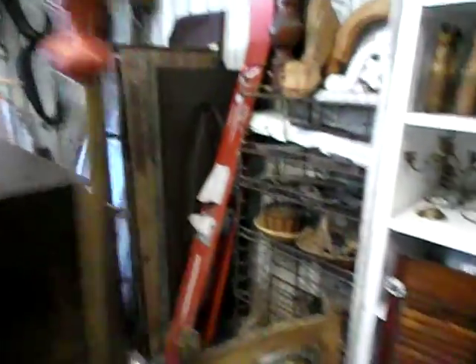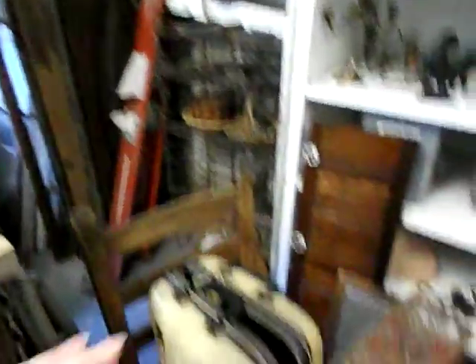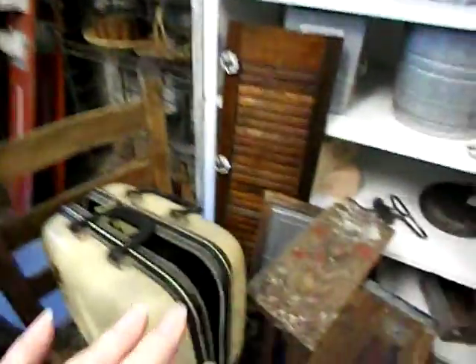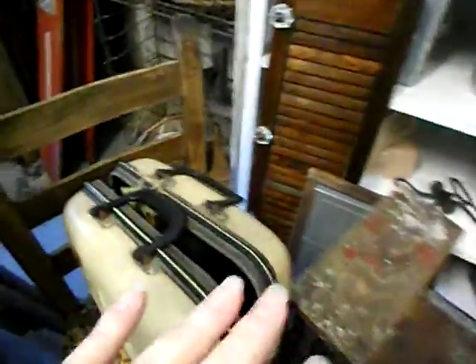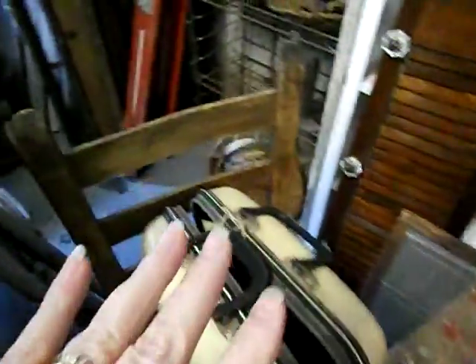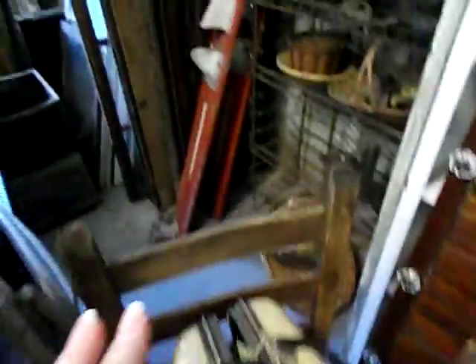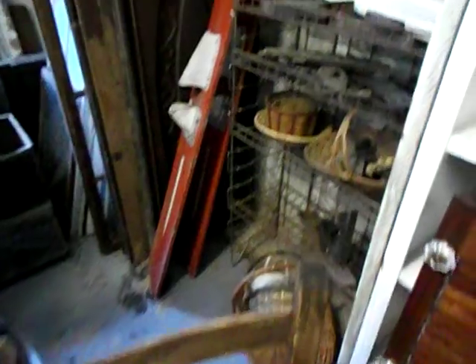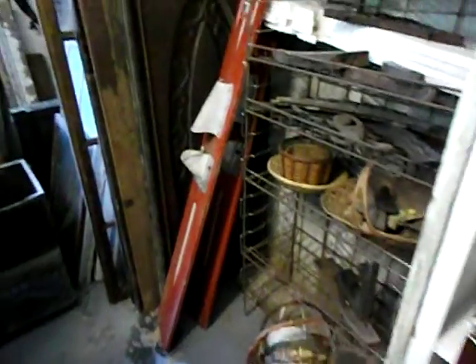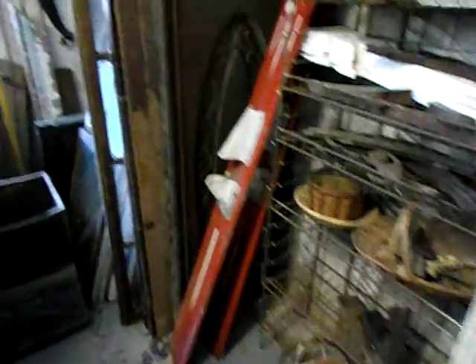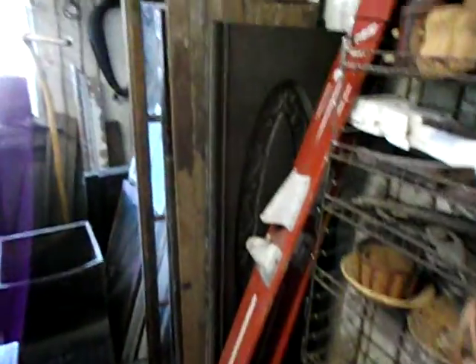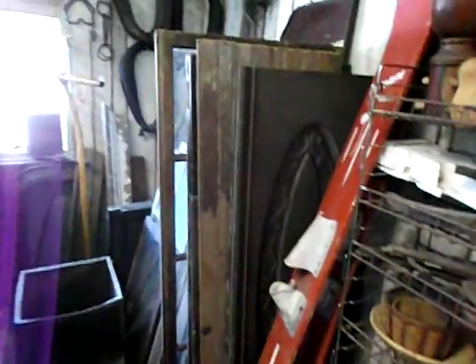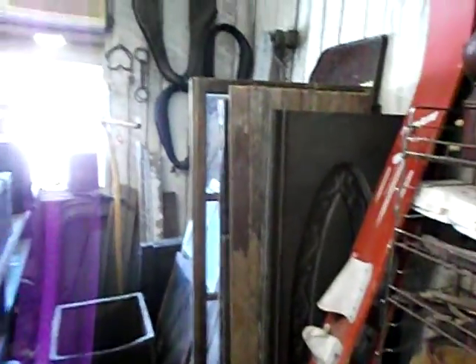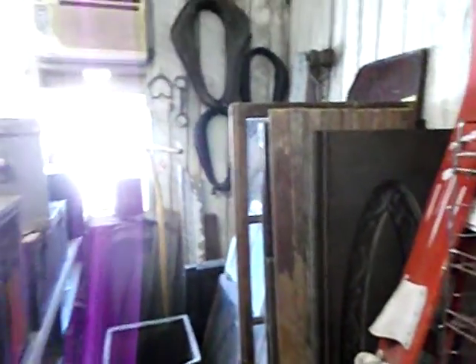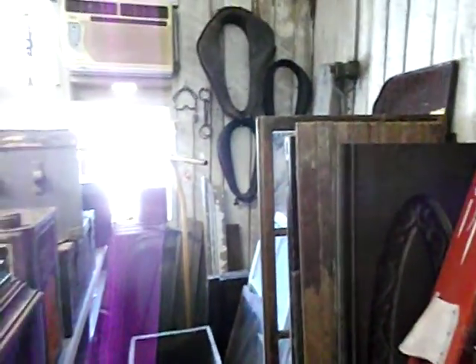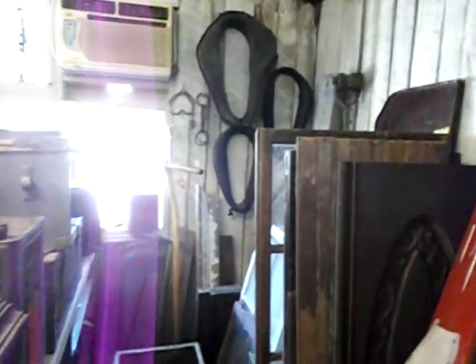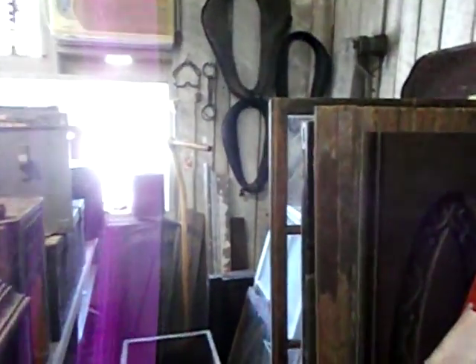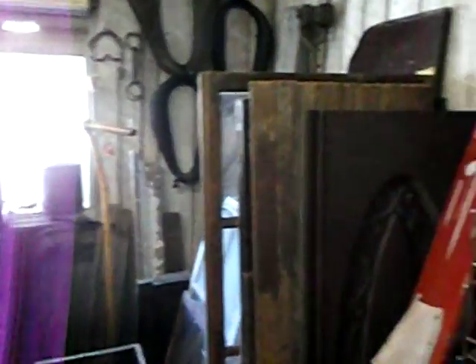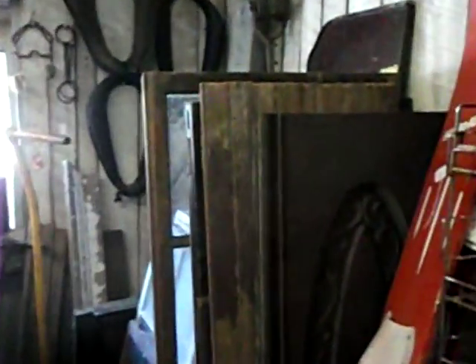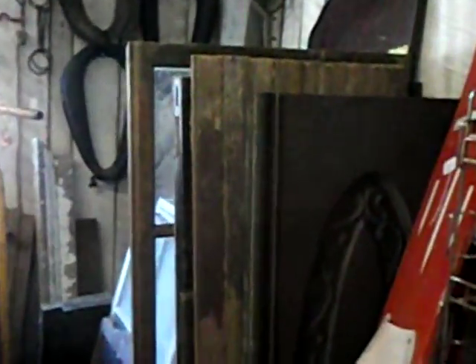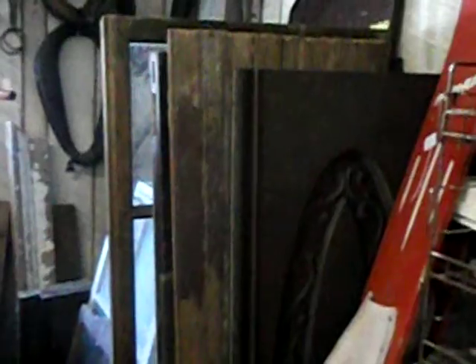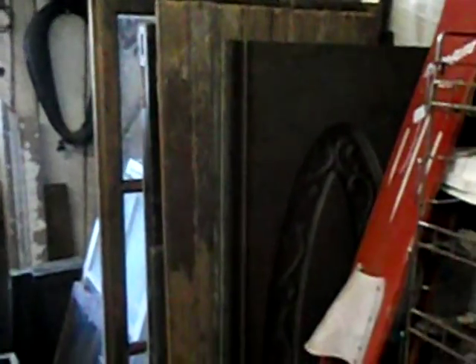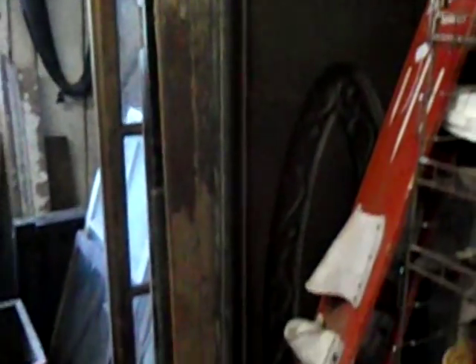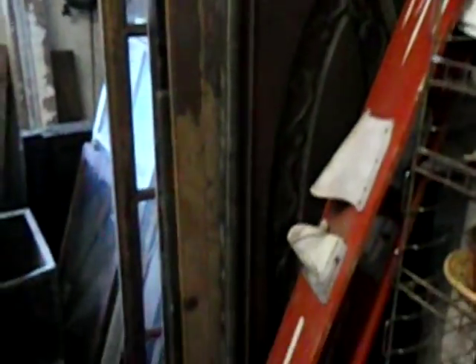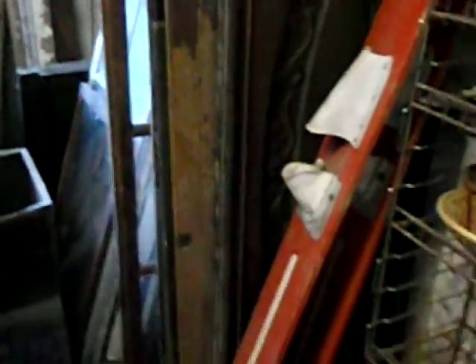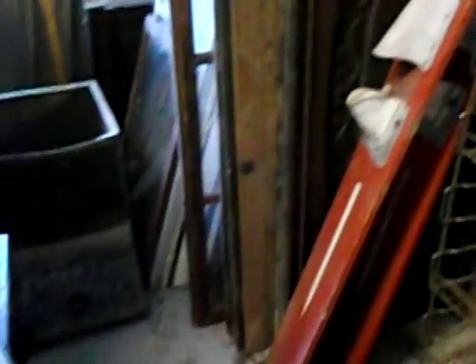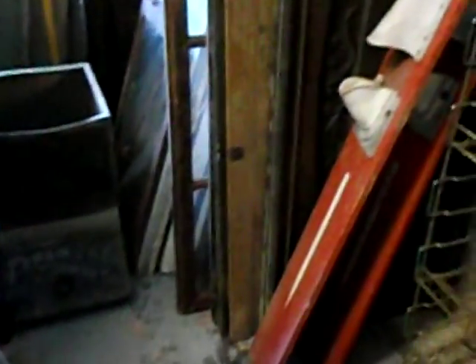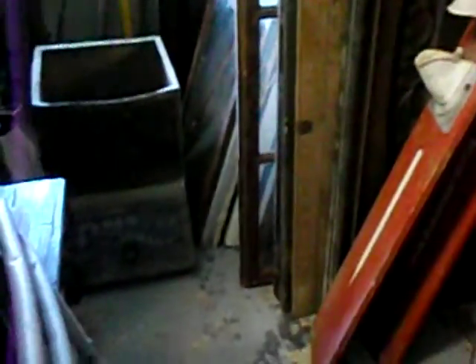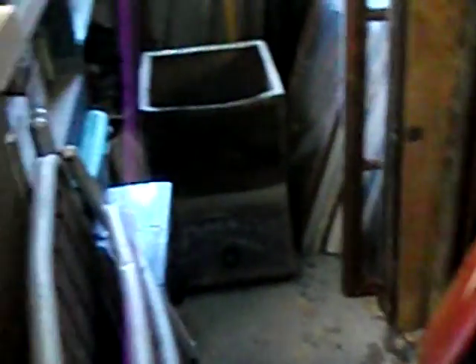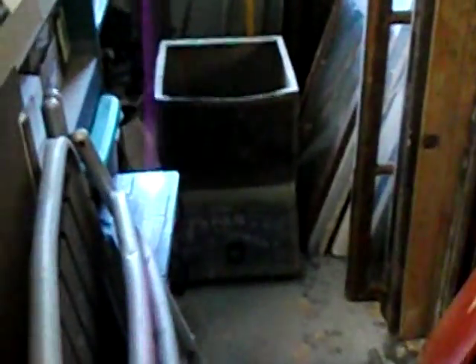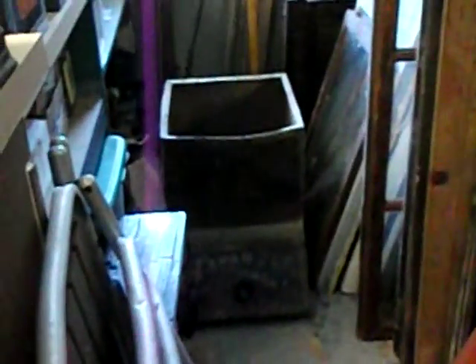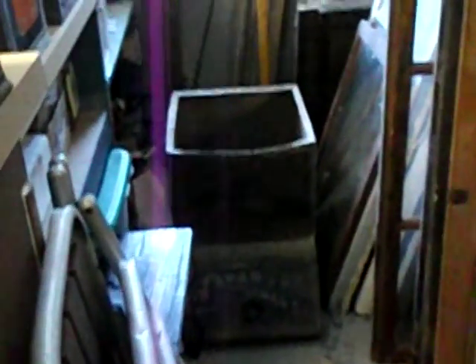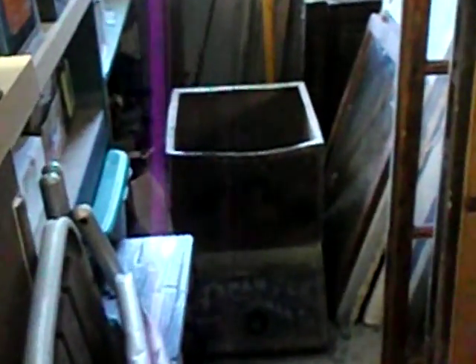Okay, we've still got the bowling ball still here, and all of this stuff back in here. Look at the window. All these old wood boxes.